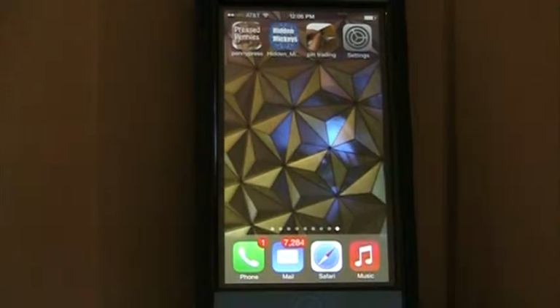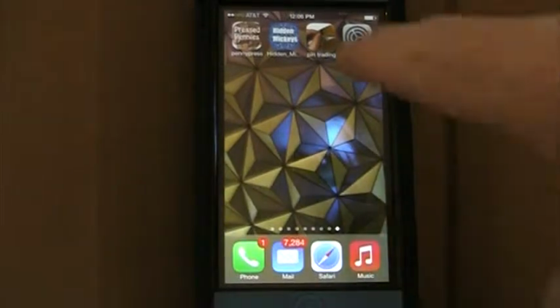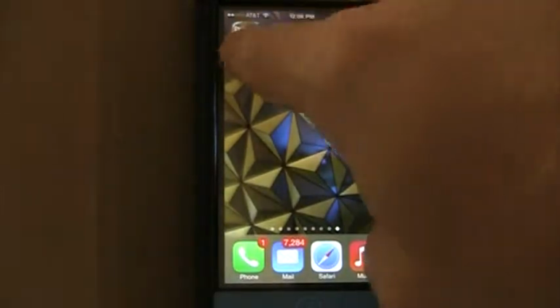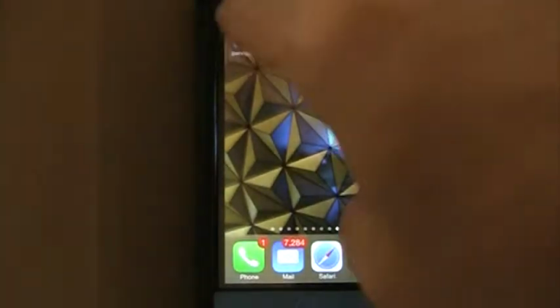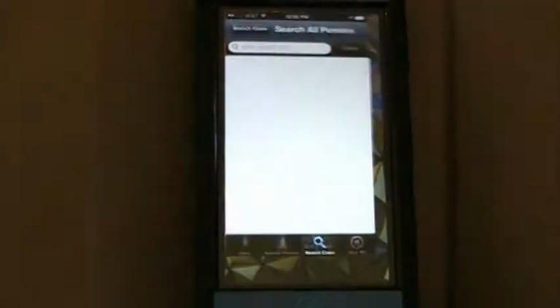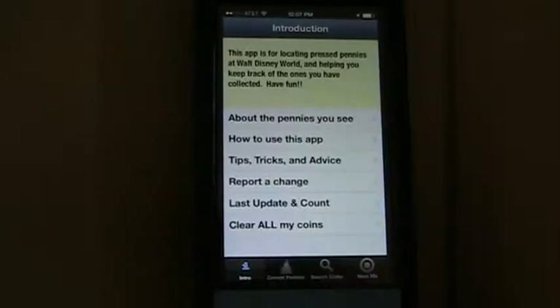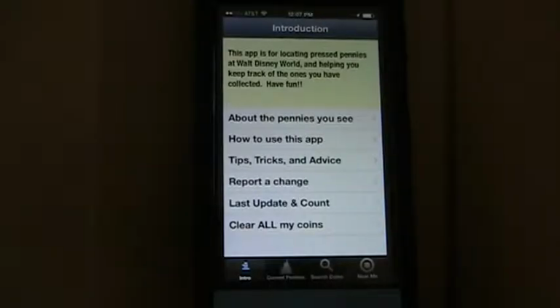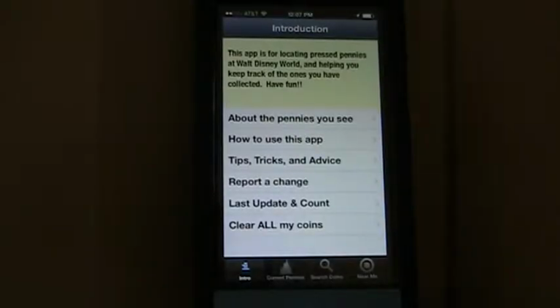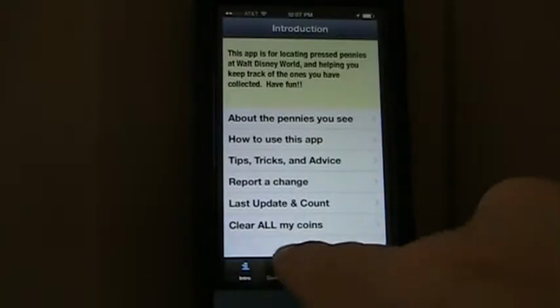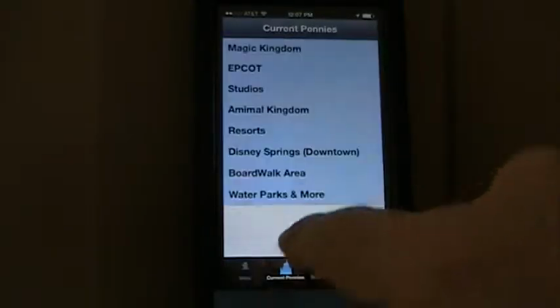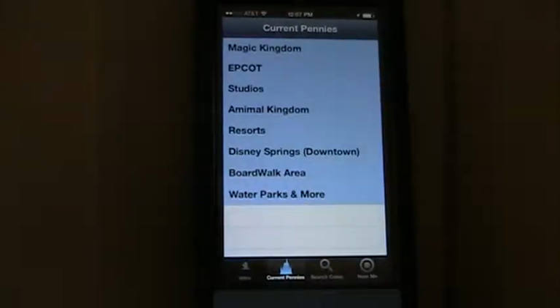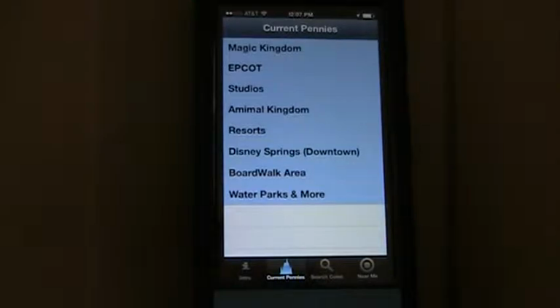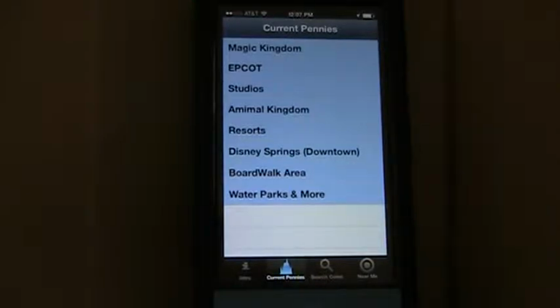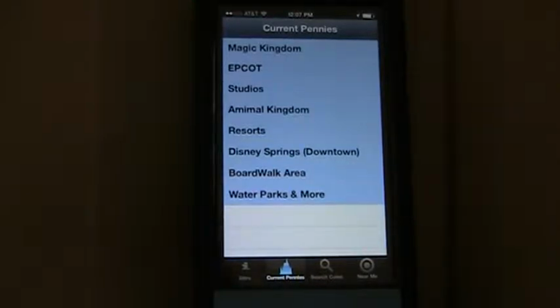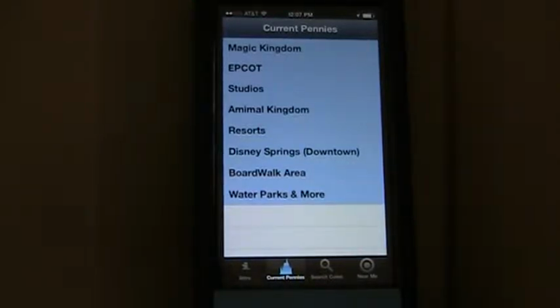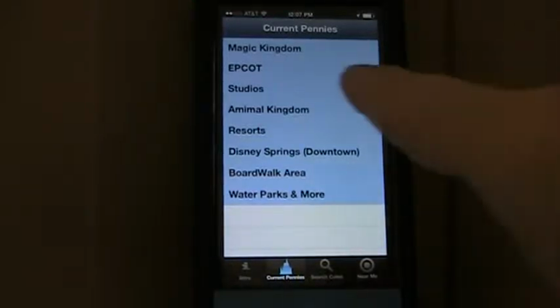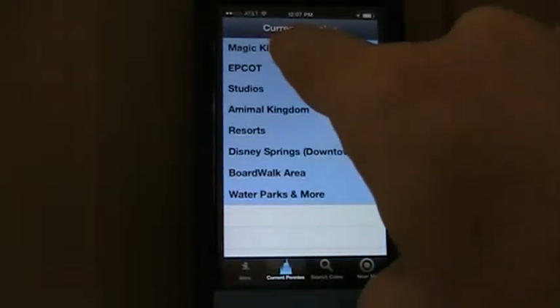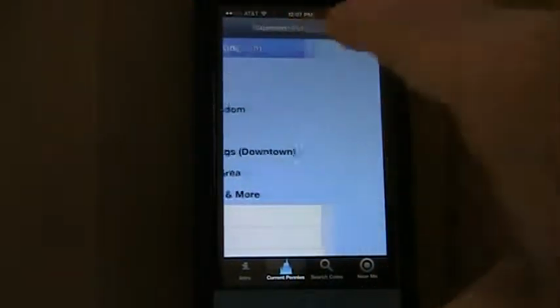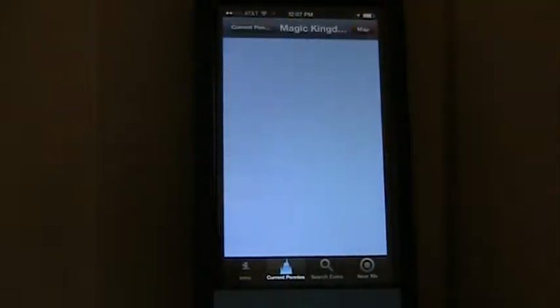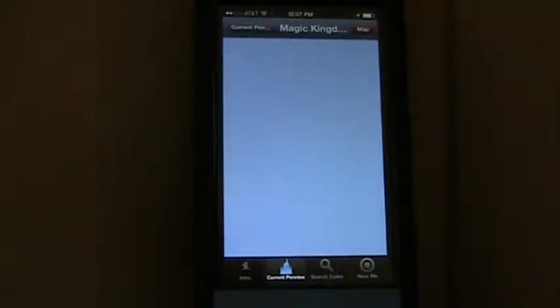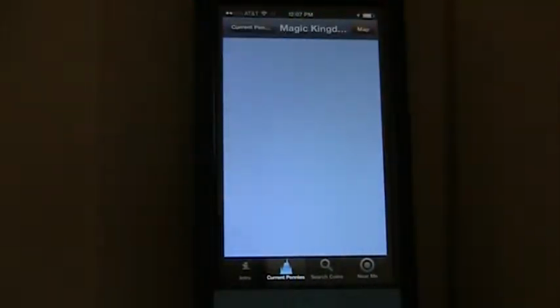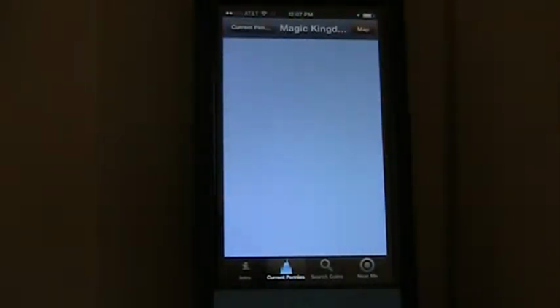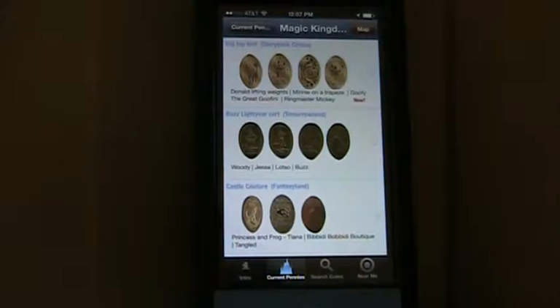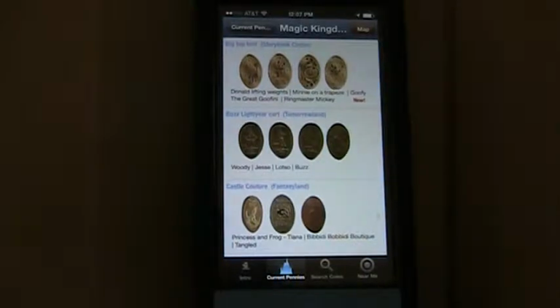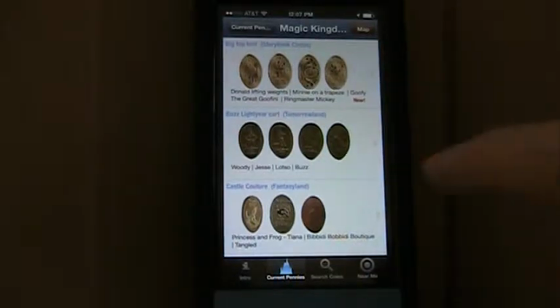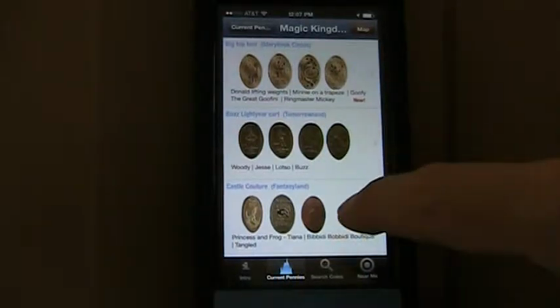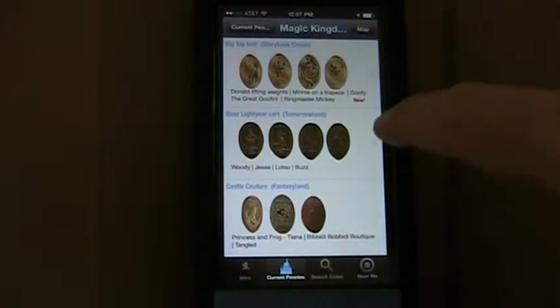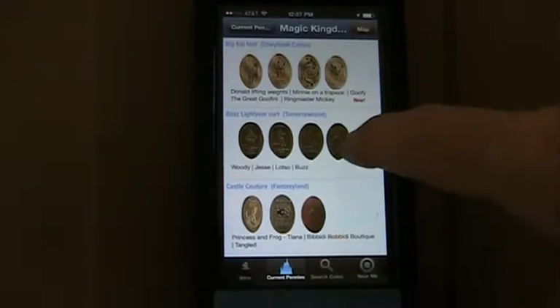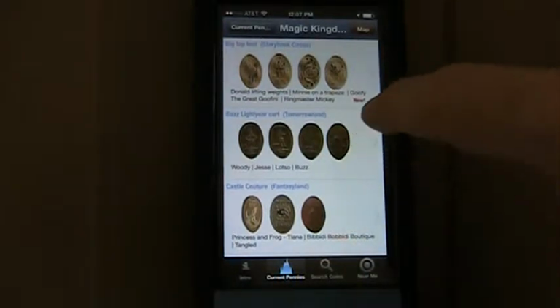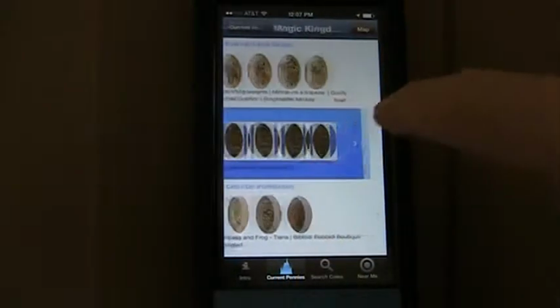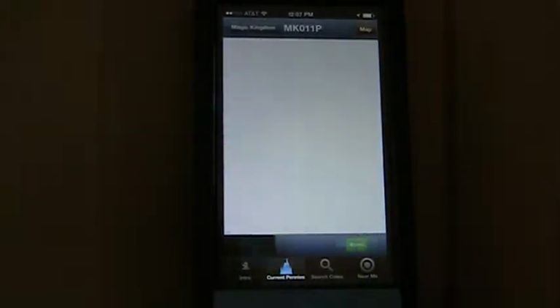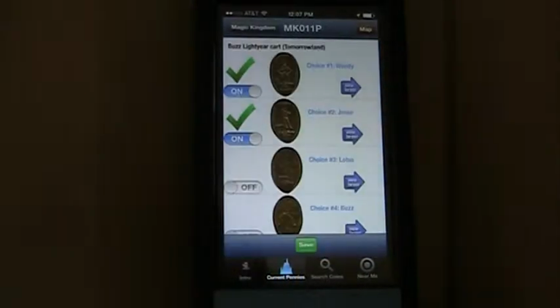Let's go to looking for pennies here. We can look for them in the Magic Kingdom or any of the other parks. Let's select the Magic Kingdom. Here's a listing of all the penny machines that exist in the Magic Kingdom. I can actually open it up and look at all the pennies that are in that particular machine.